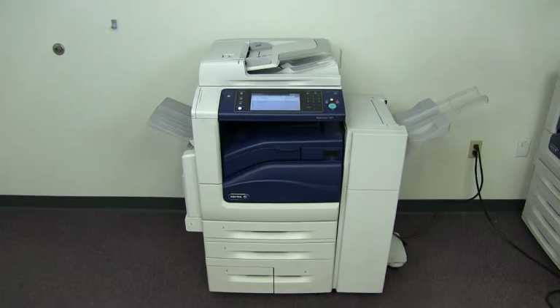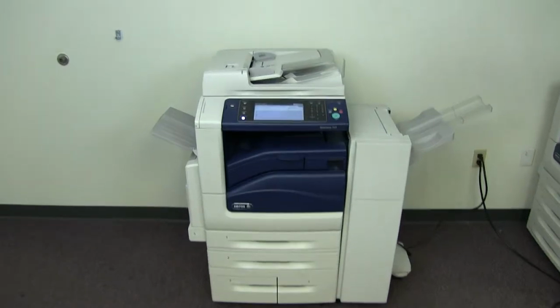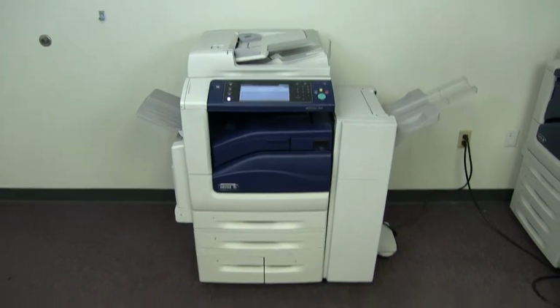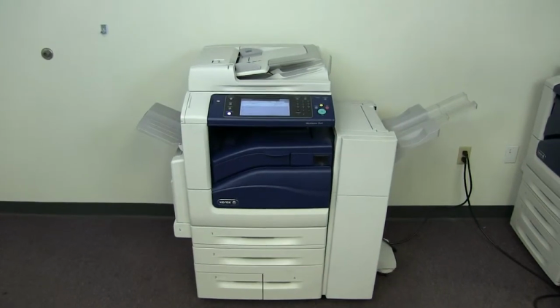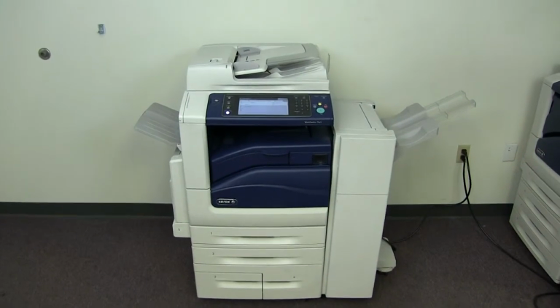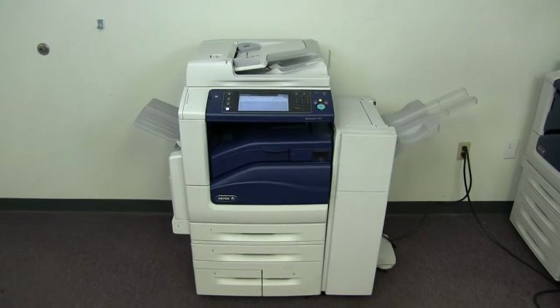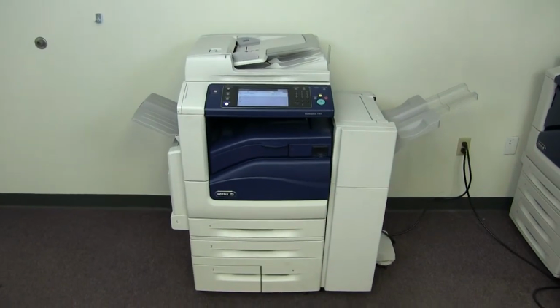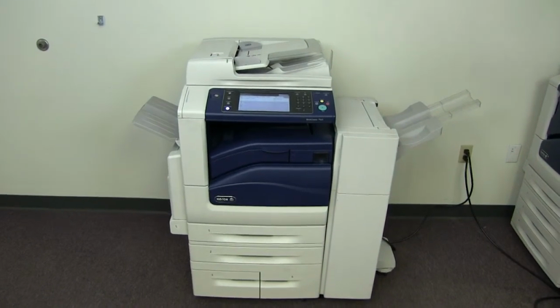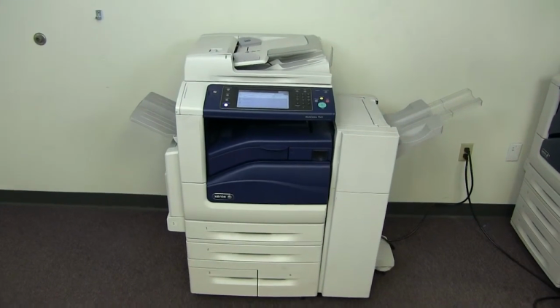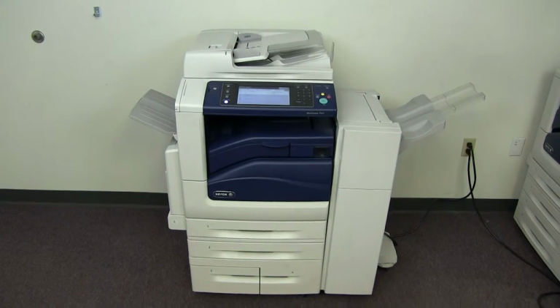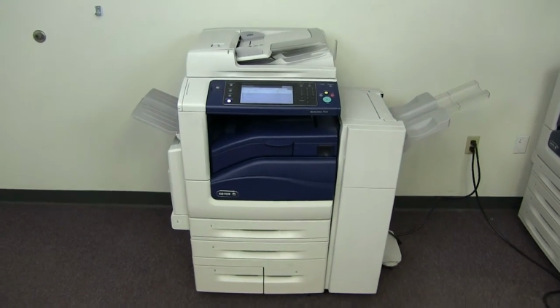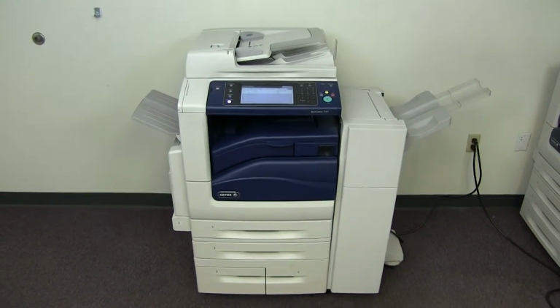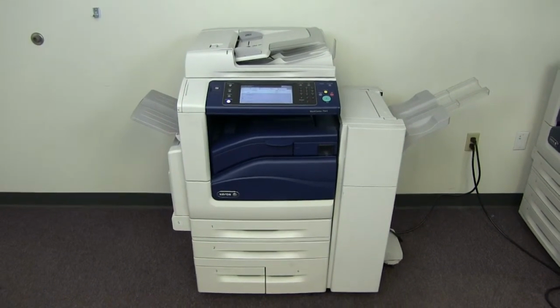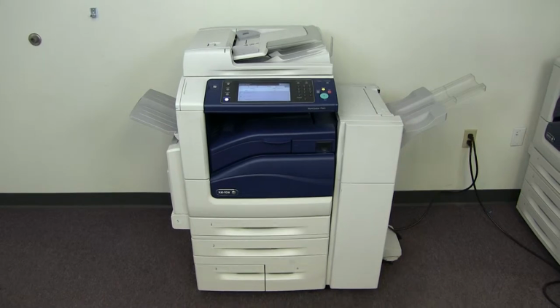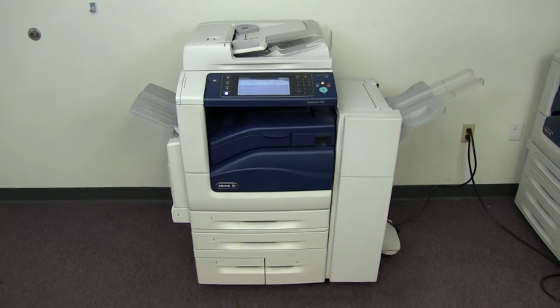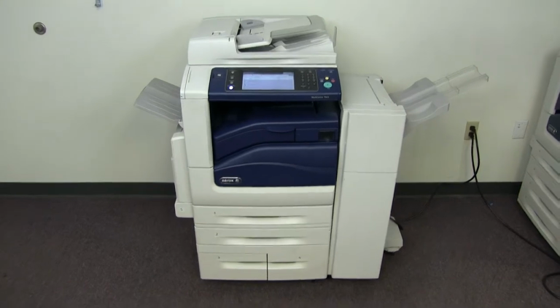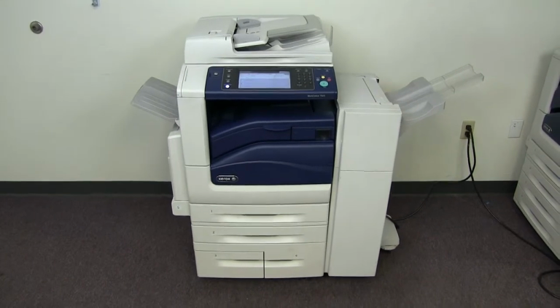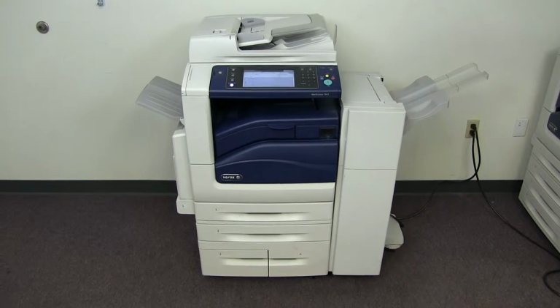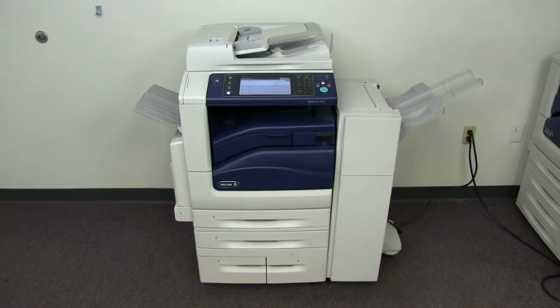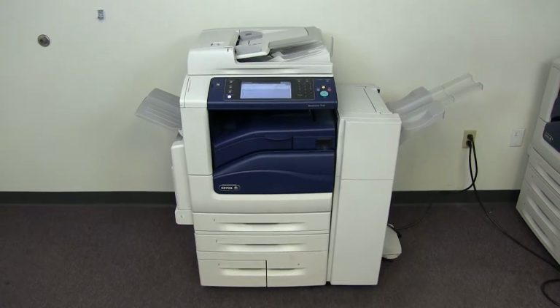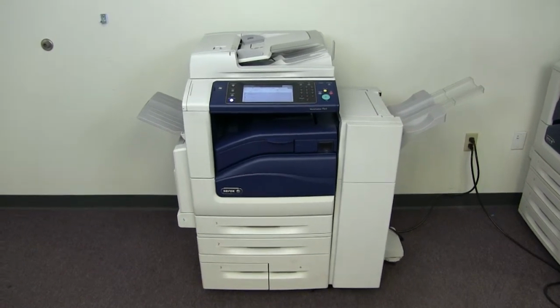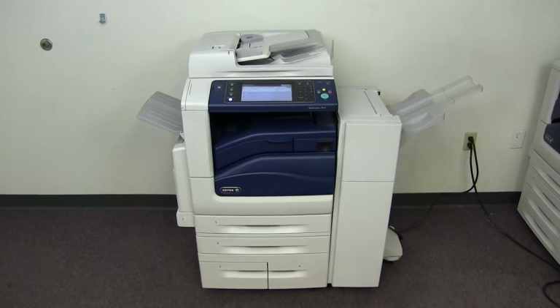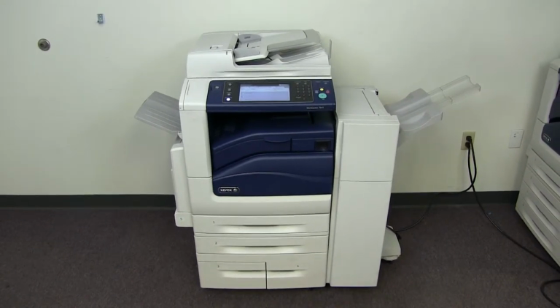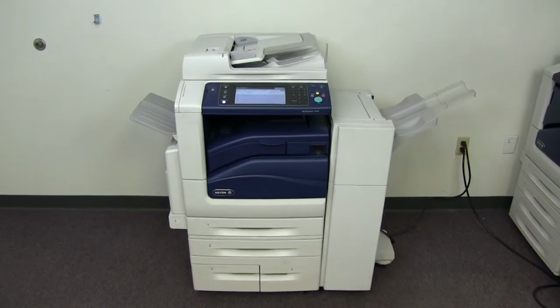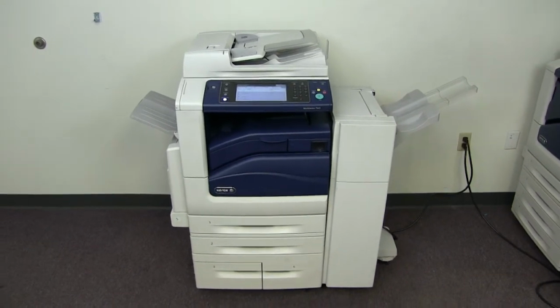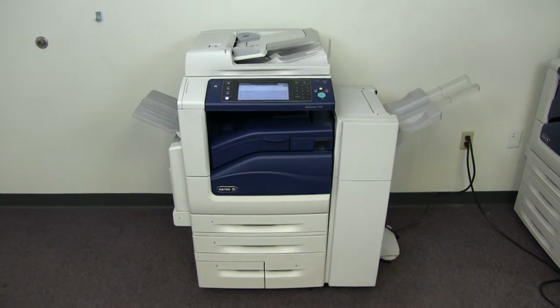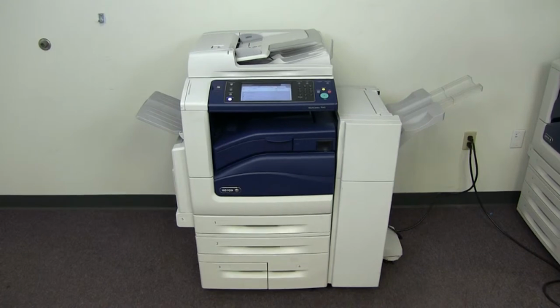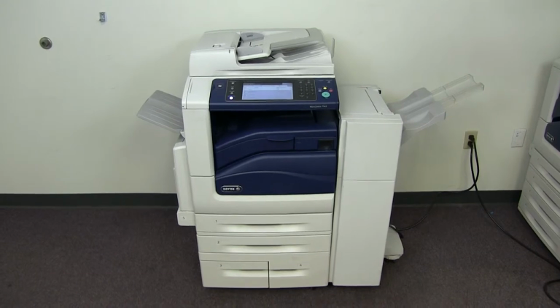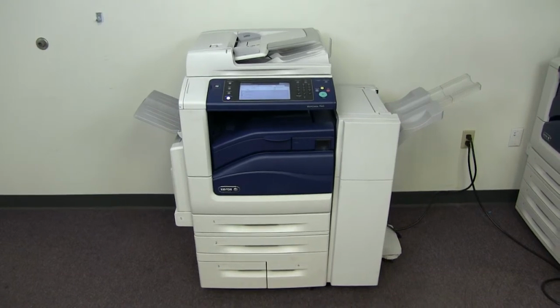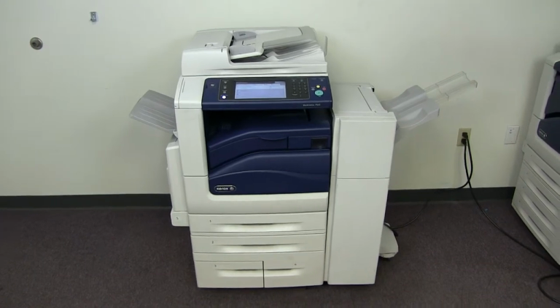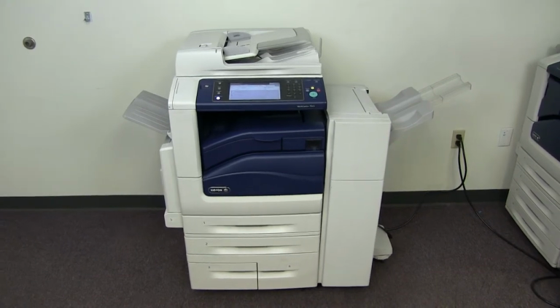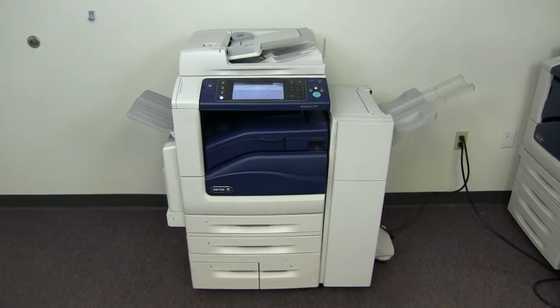This machine is a Xerox WorkCenter 7545. It's a 45 page per minute multi-function color copier with network printer, network scanner. It also has fax. It has five paper trays, four on the front plus the bypass on the left.